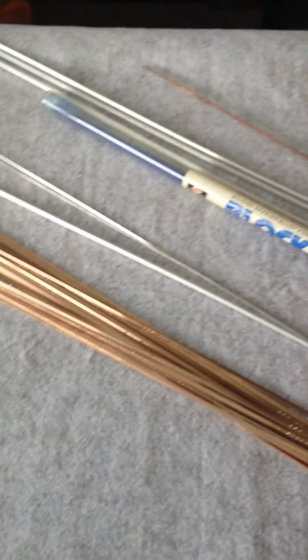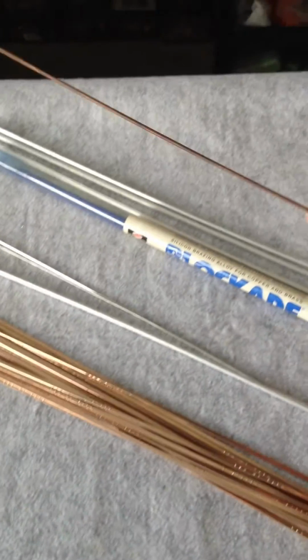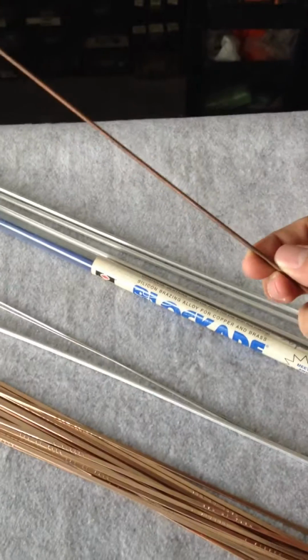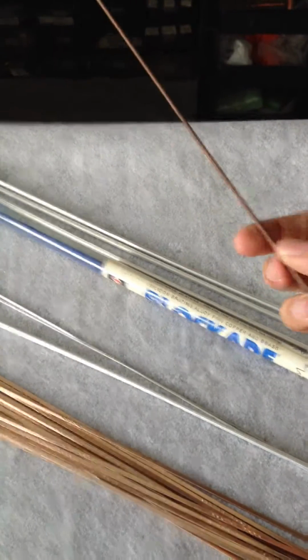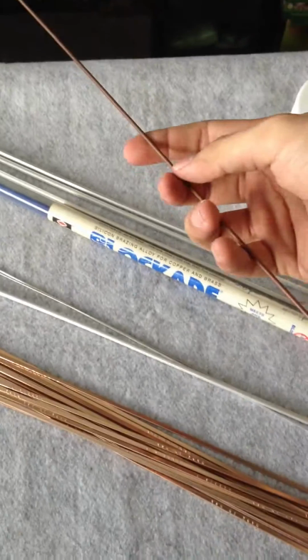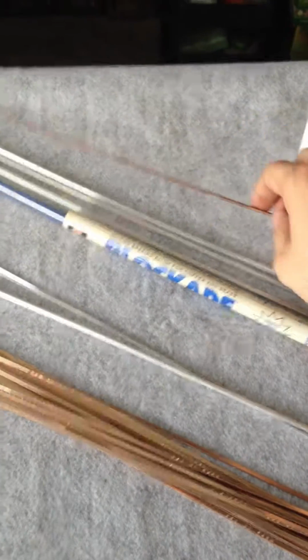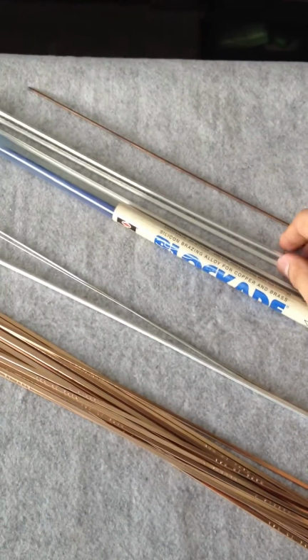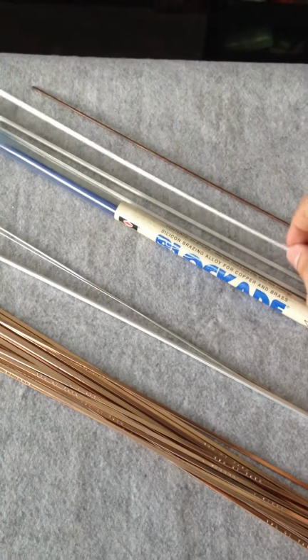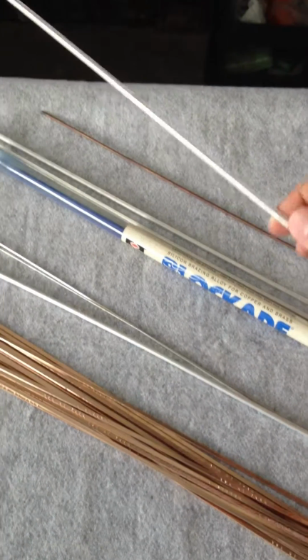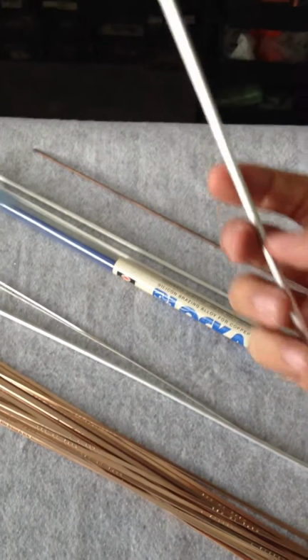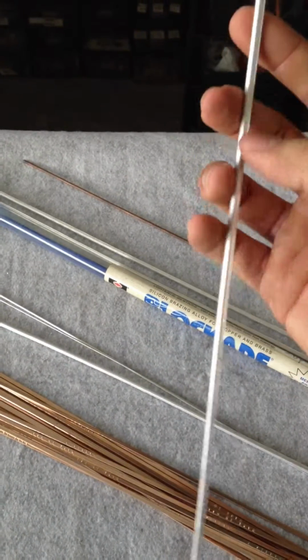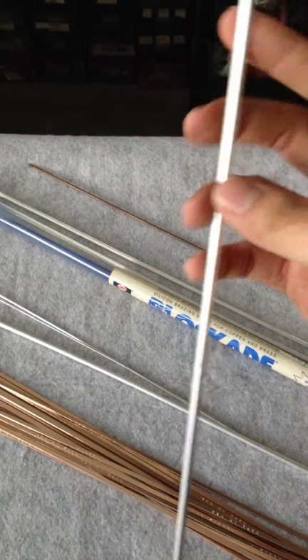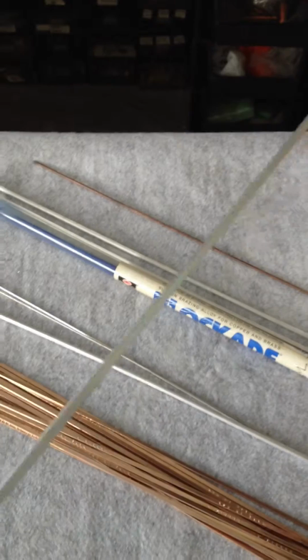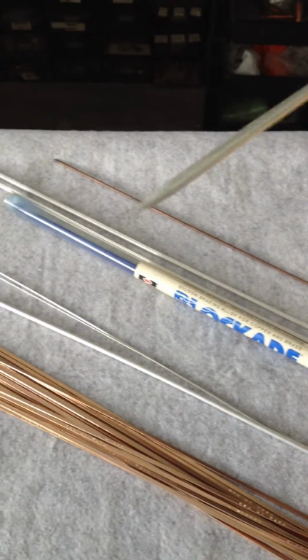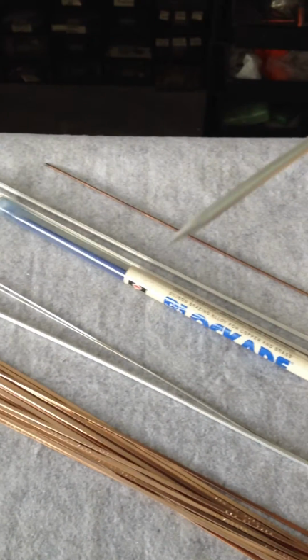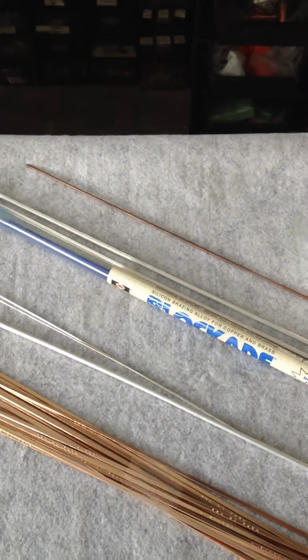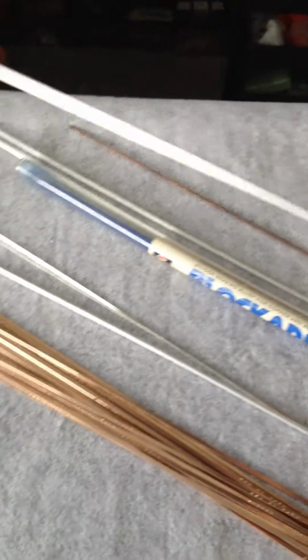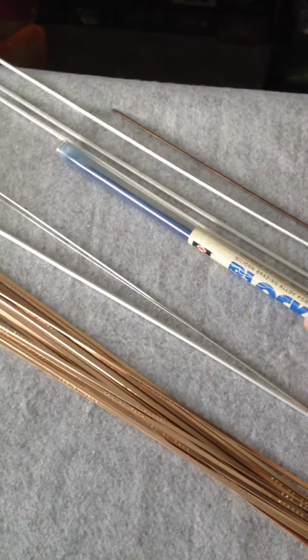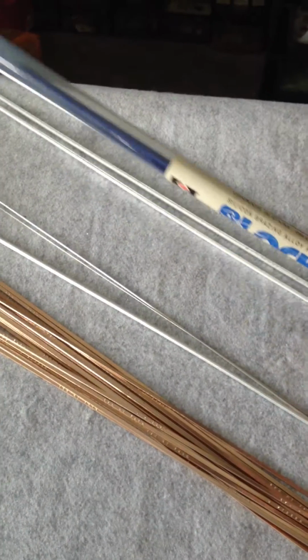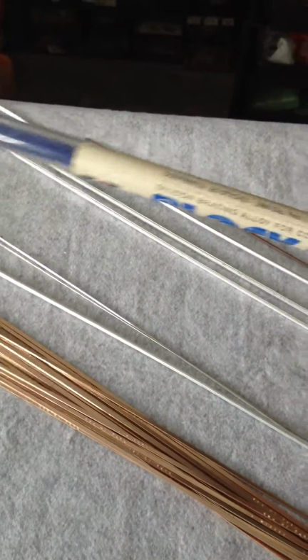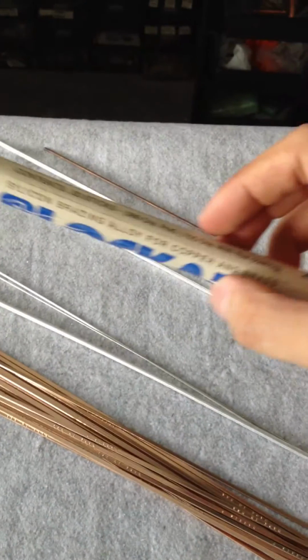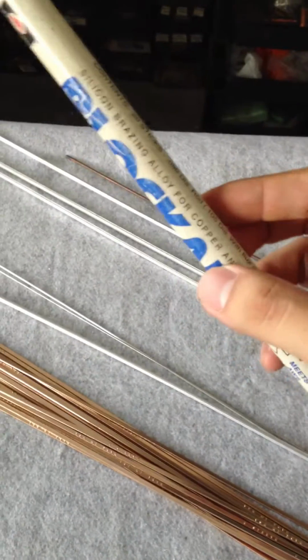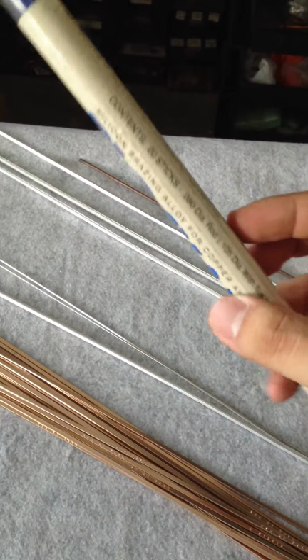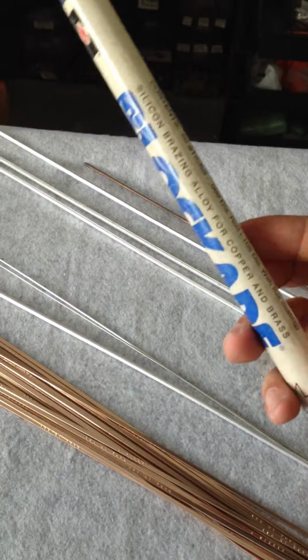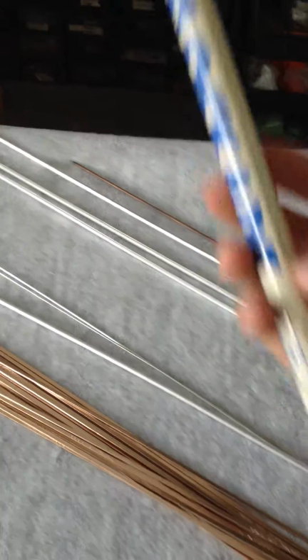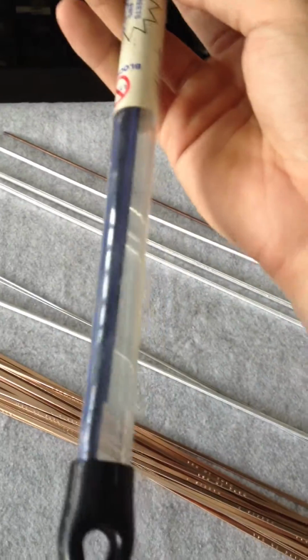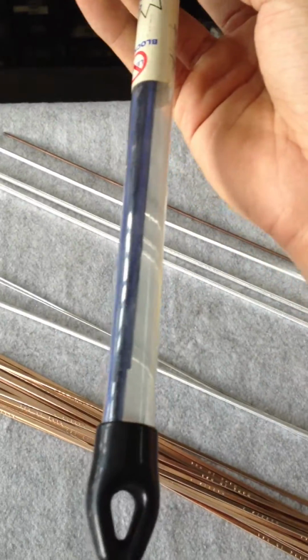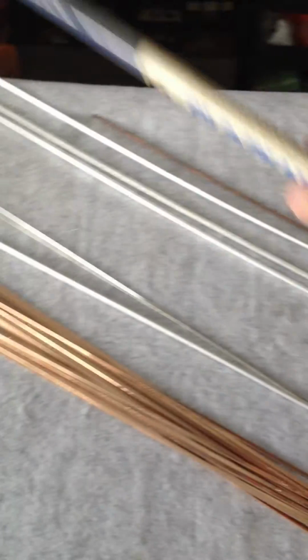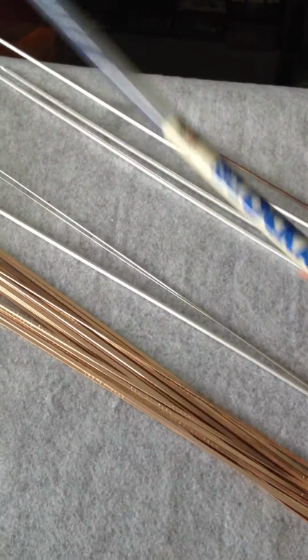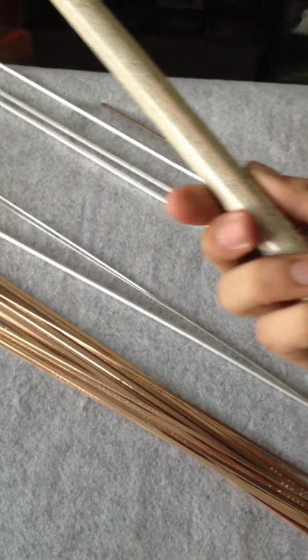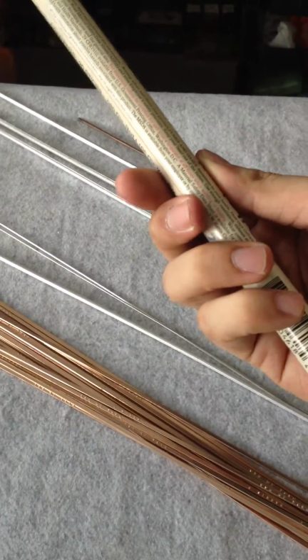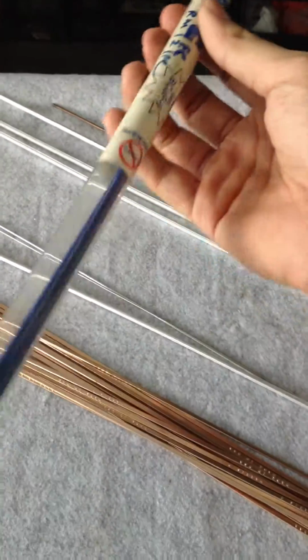Here you have a mild steel rod. This is an aluminium flux rod. And this is a silicone brazing alloy for copper and brass, which we also call the blue rod.